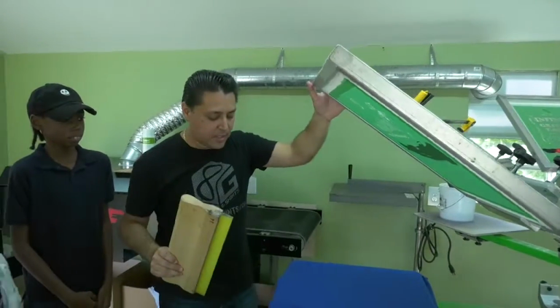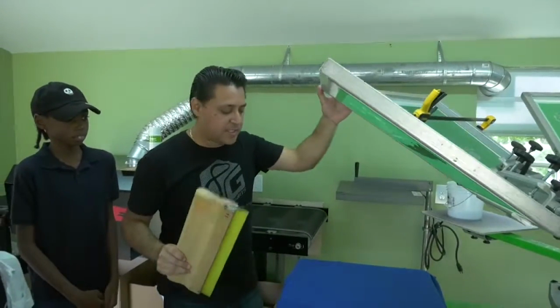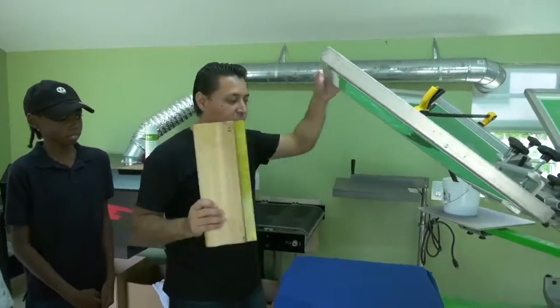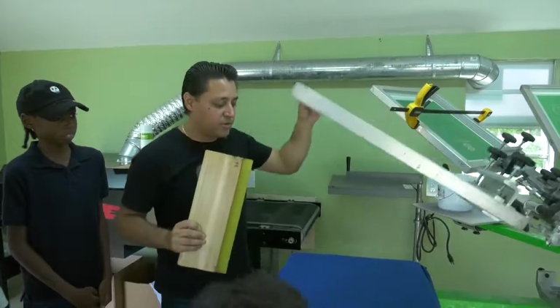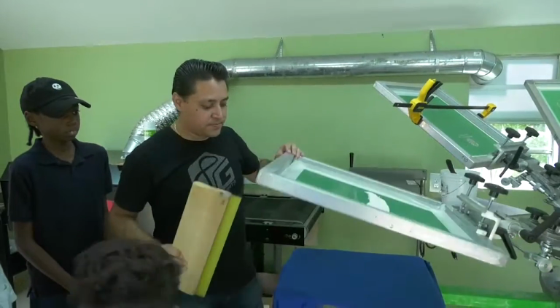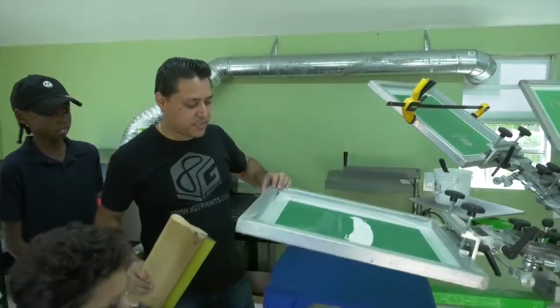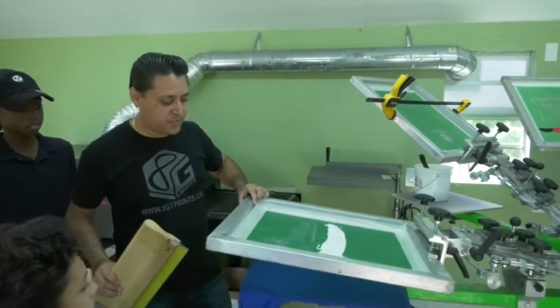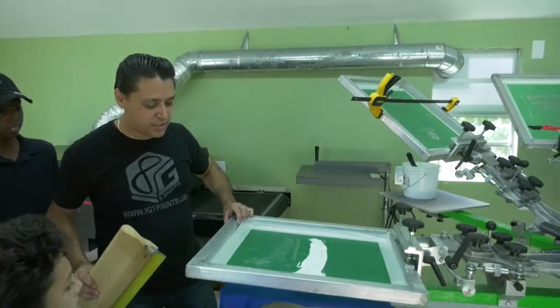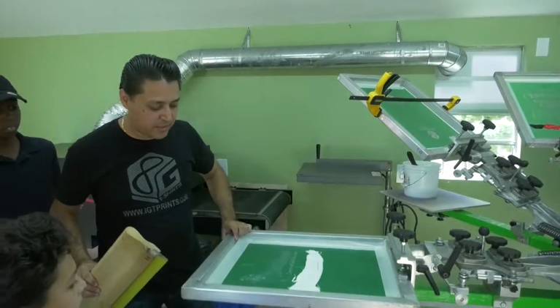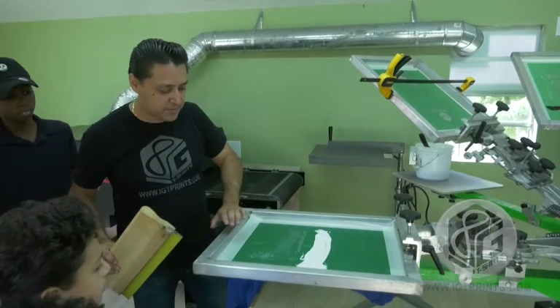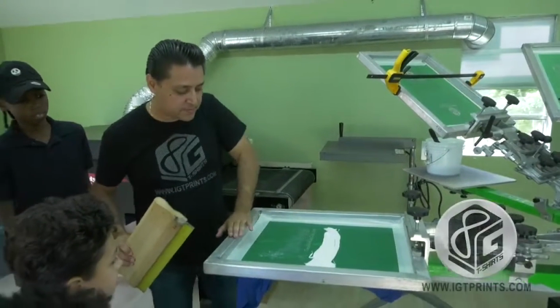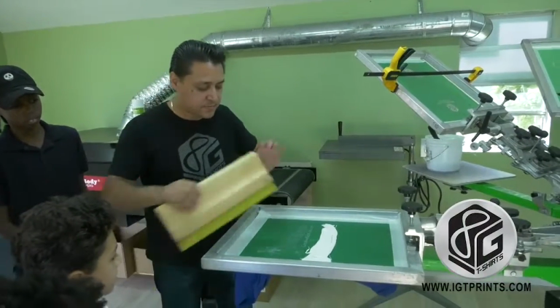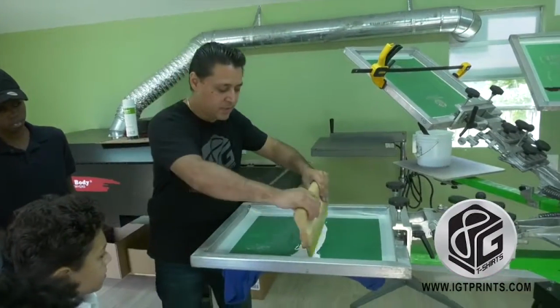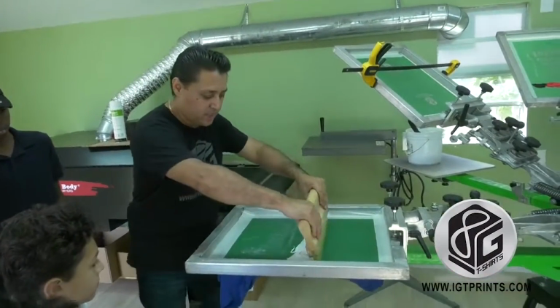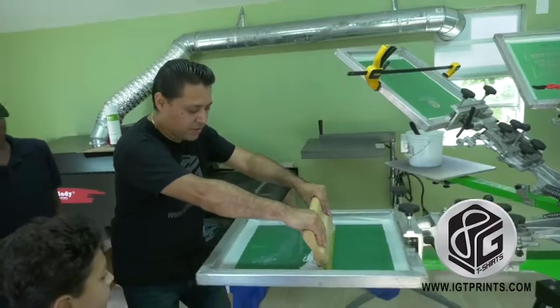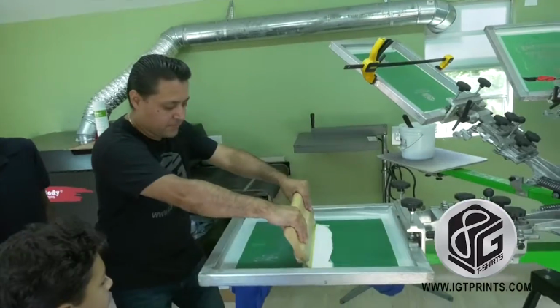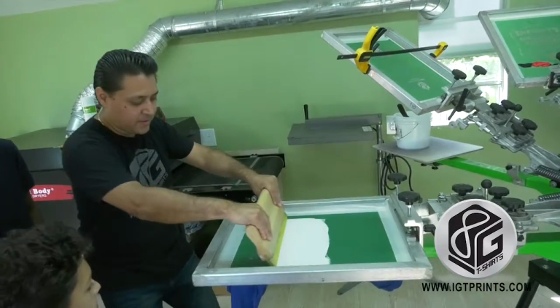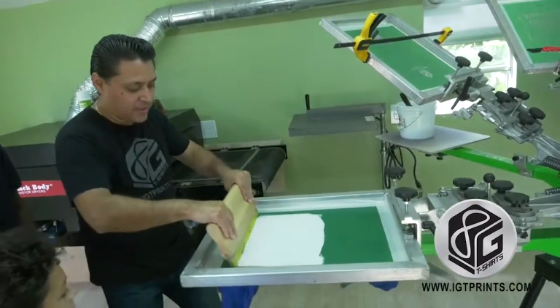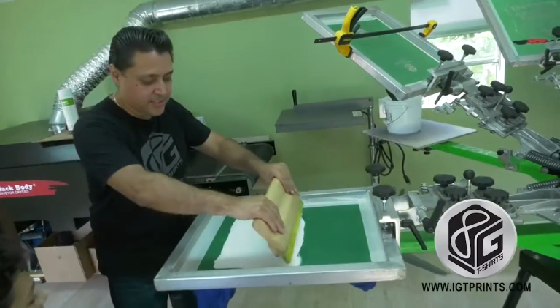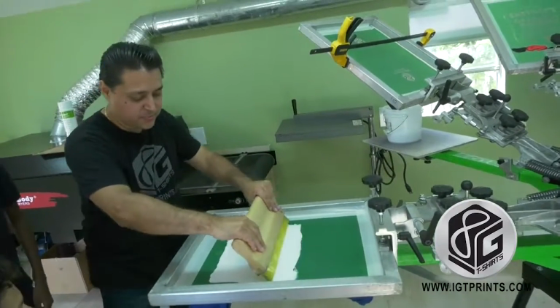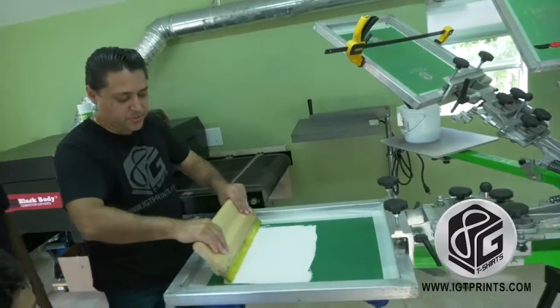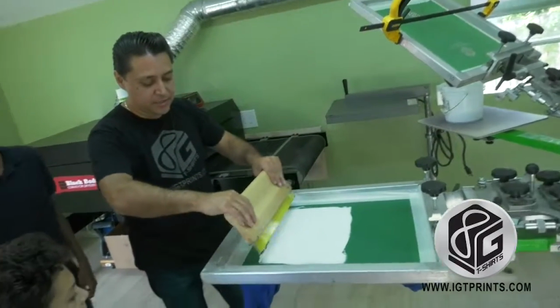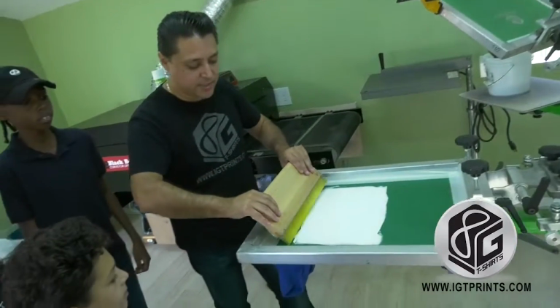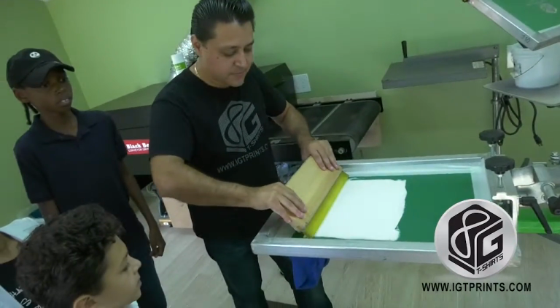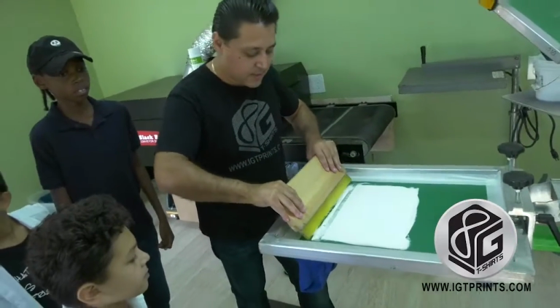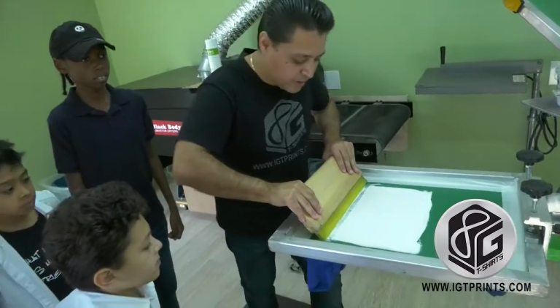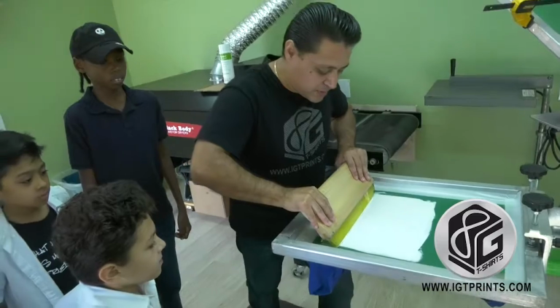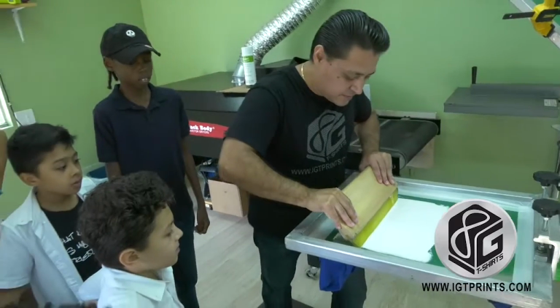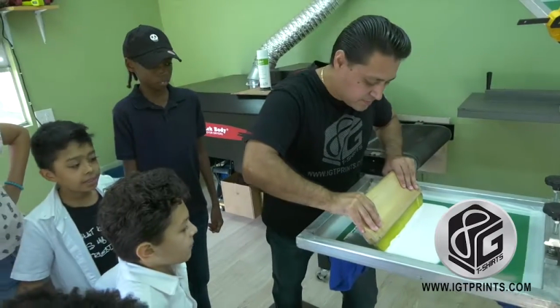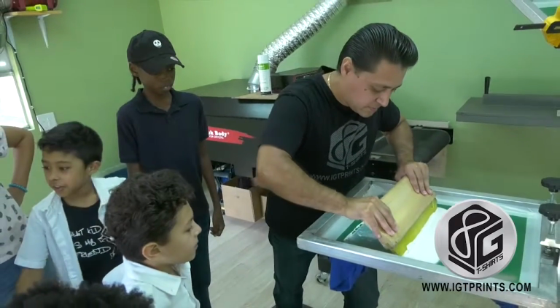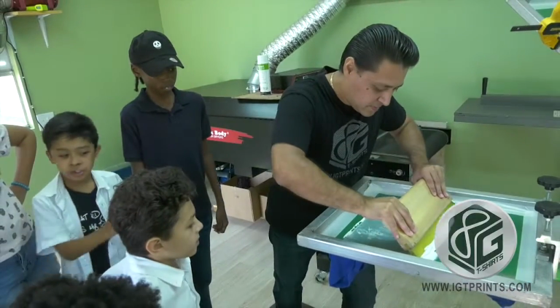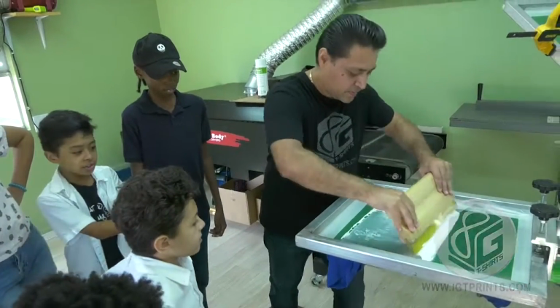Basically what we're gonna do is put our shirt down here, we're gonna go like this to put the ink into it, then we're gonna push it. And look — our shirt's done.